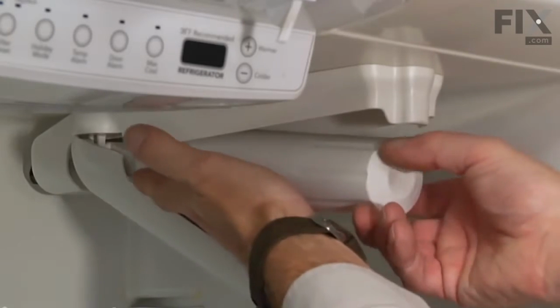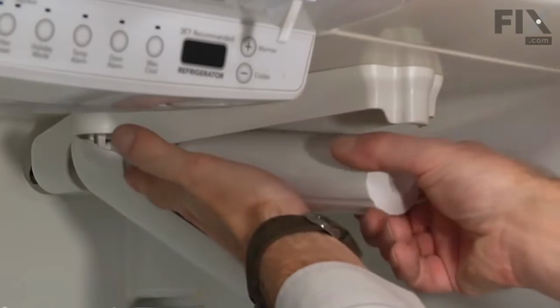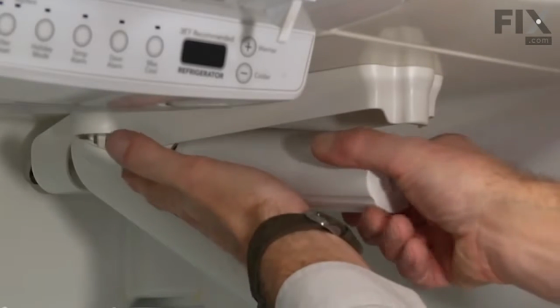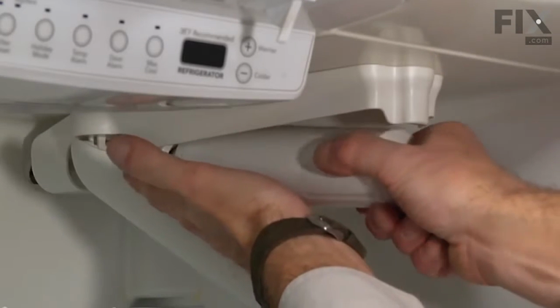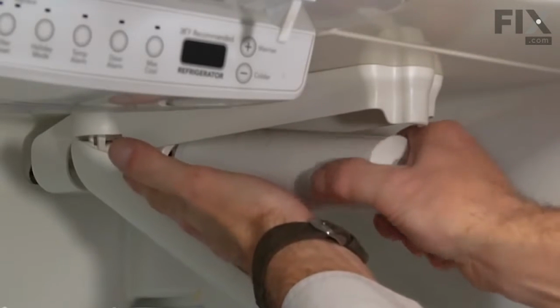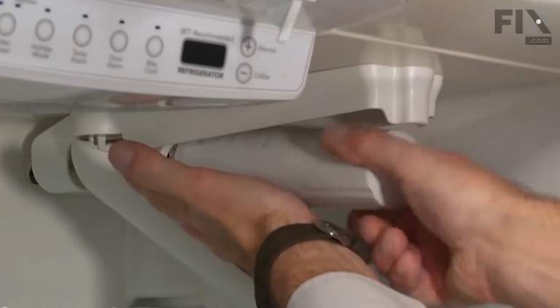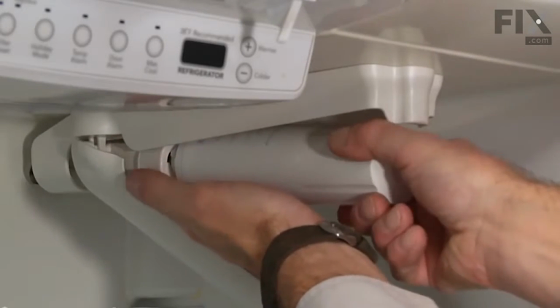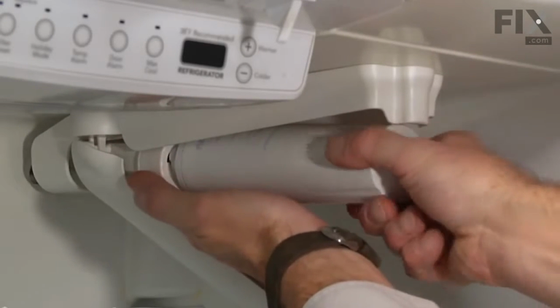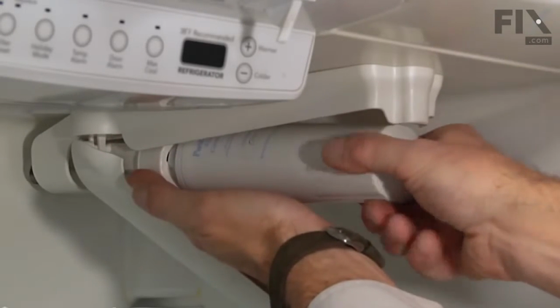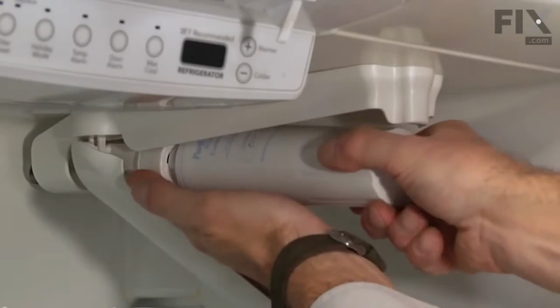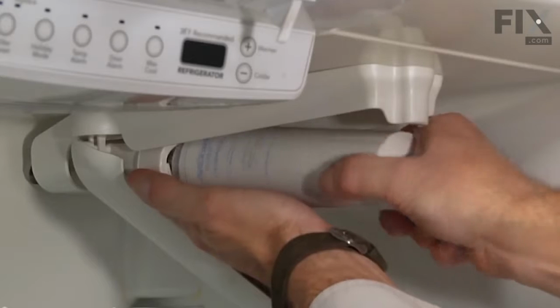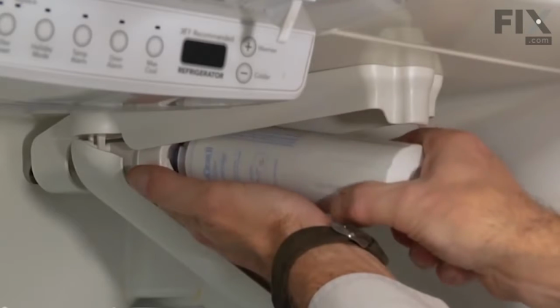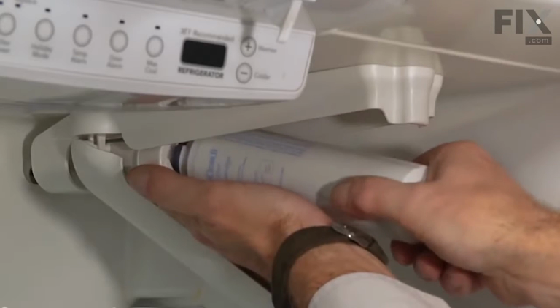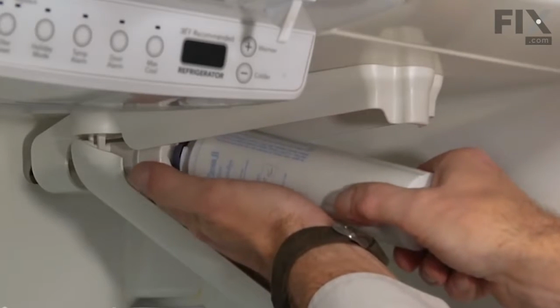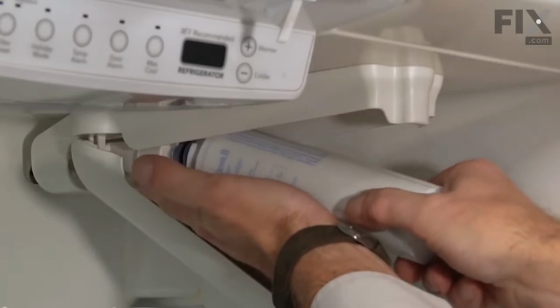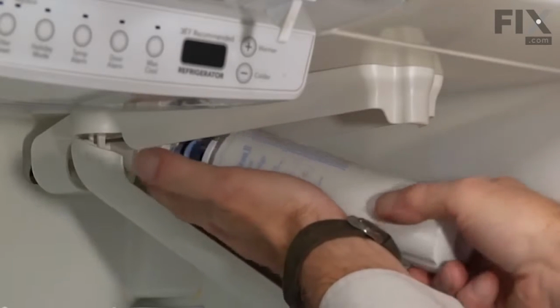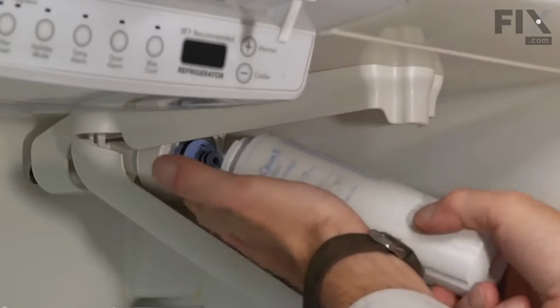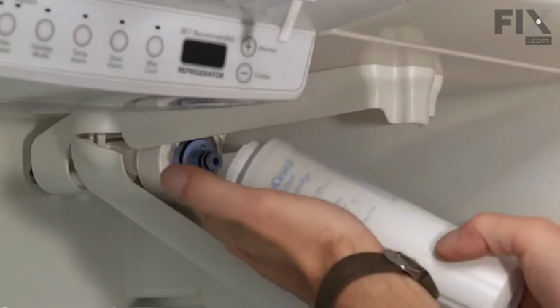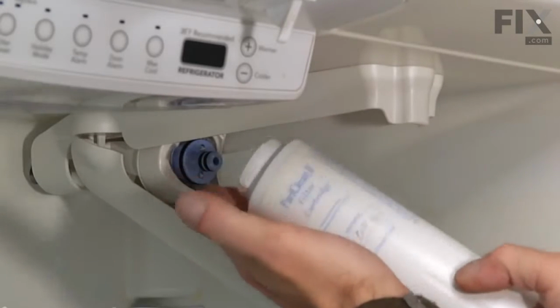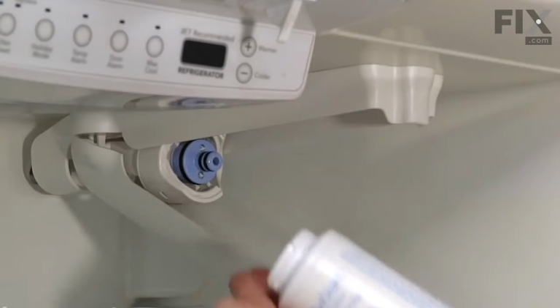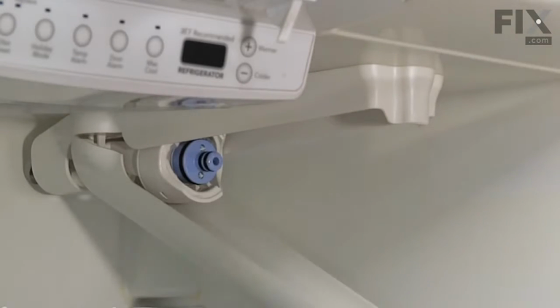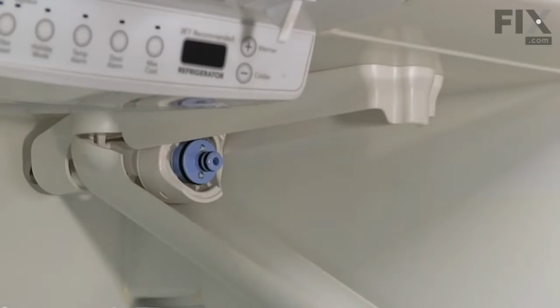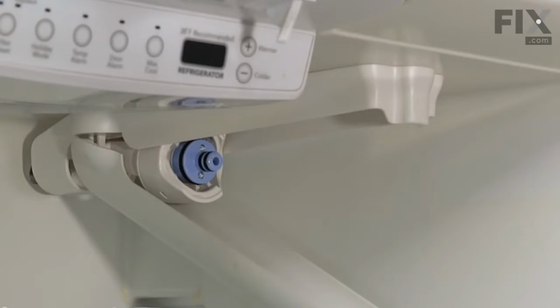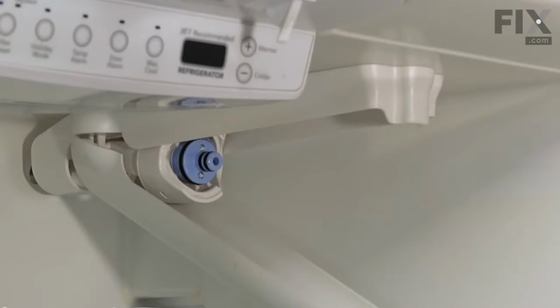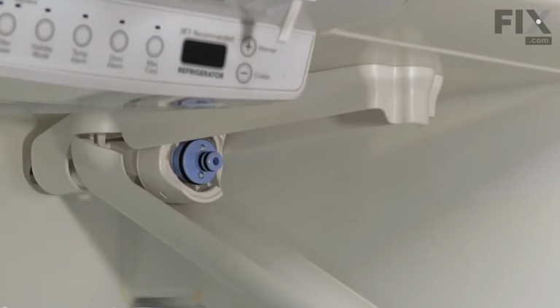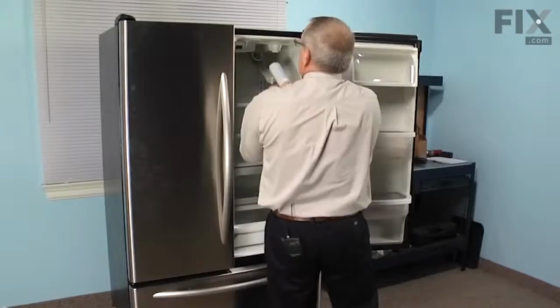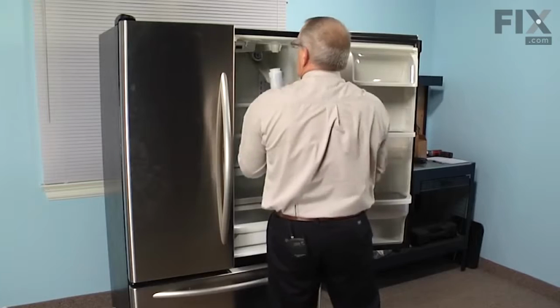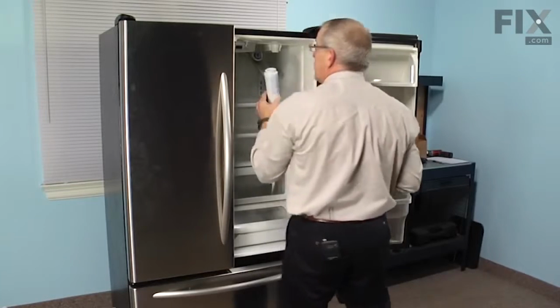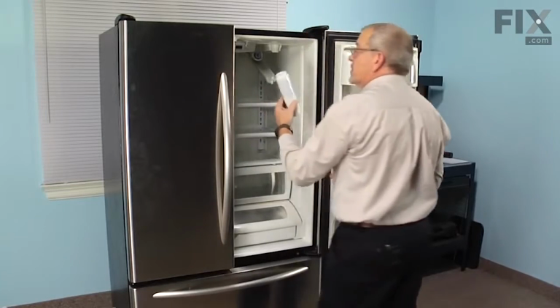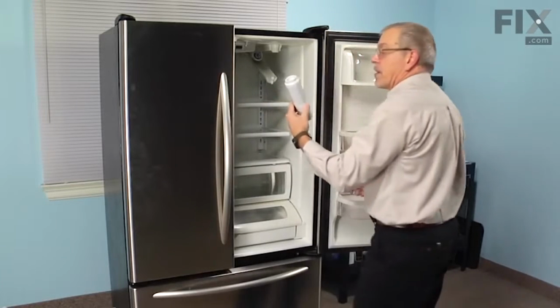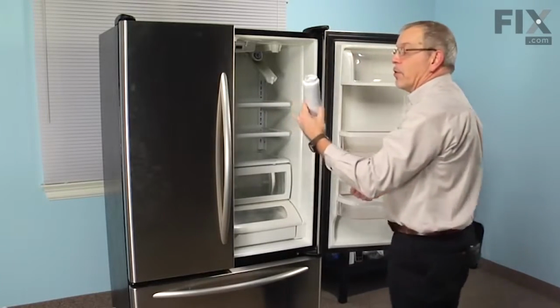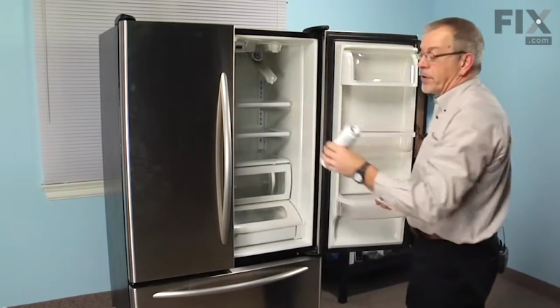We'll grasp that filter and support the back end of it. Turn it counter-clockwise about a quarter of a turn, and then remove and discard the old filter.